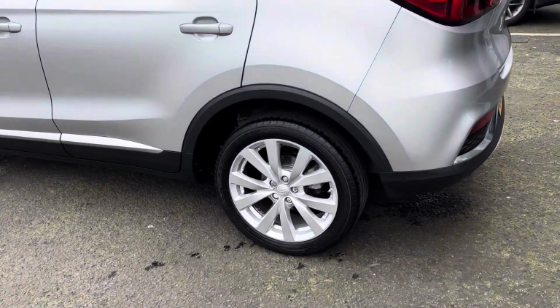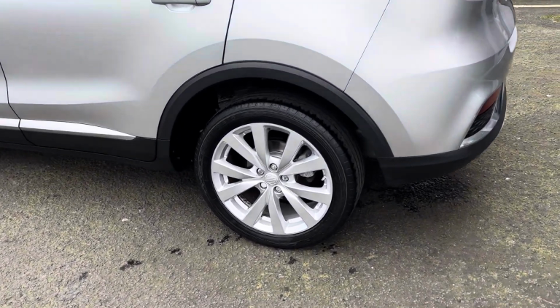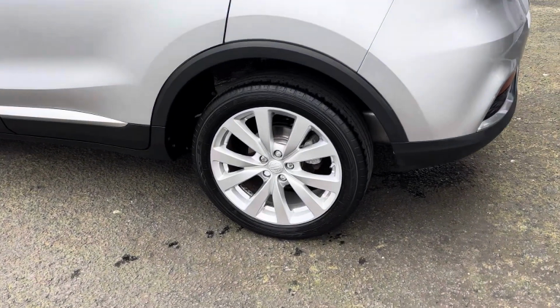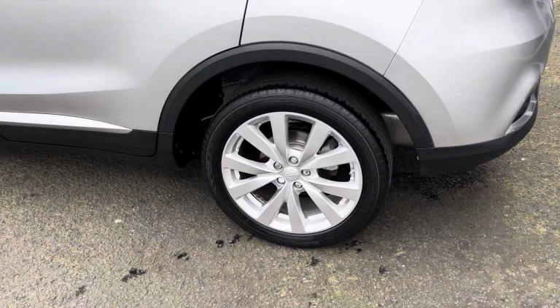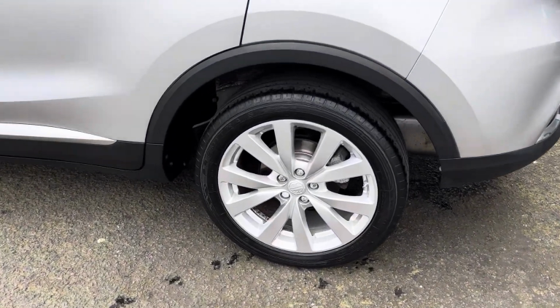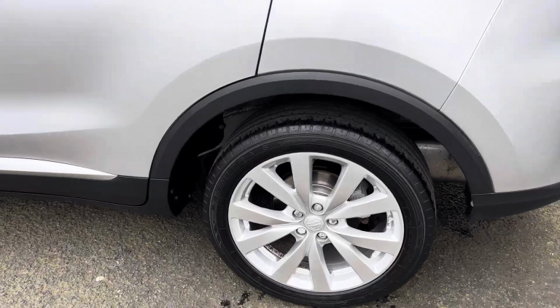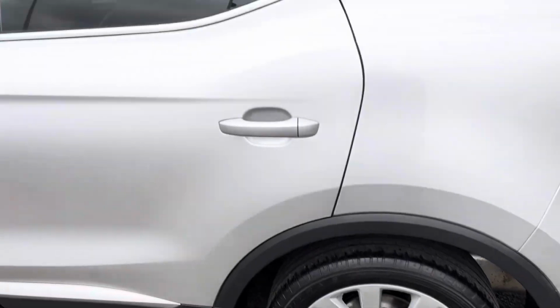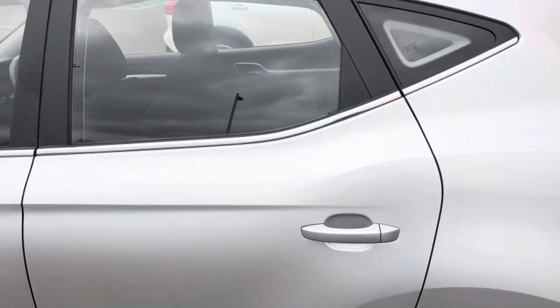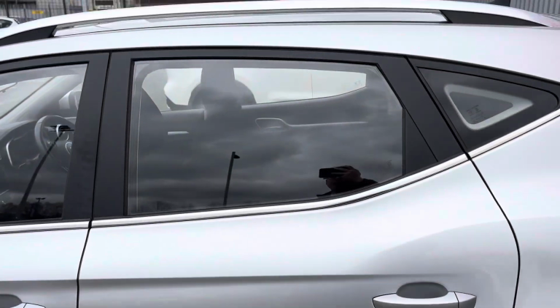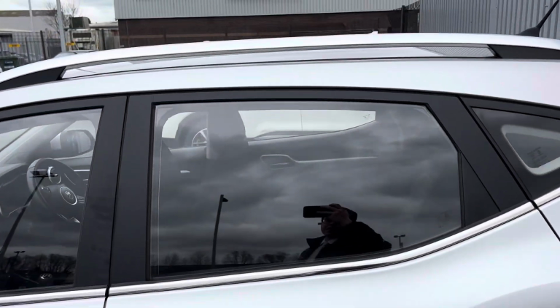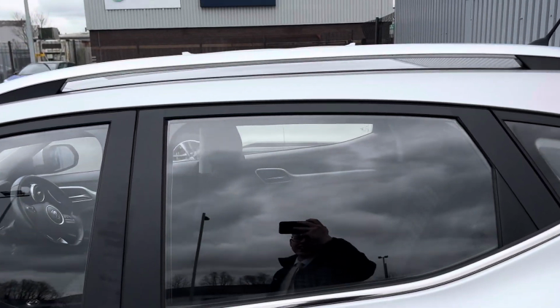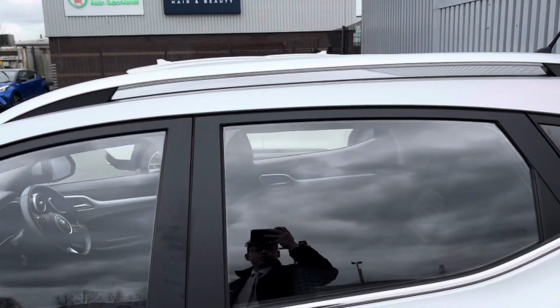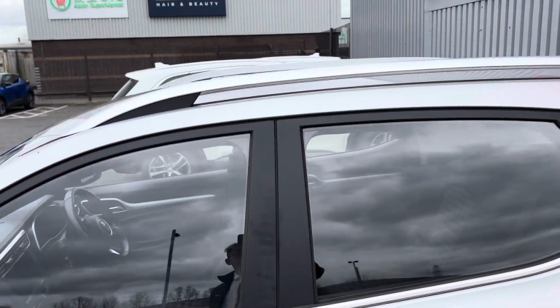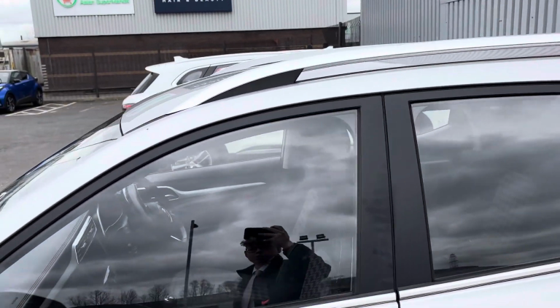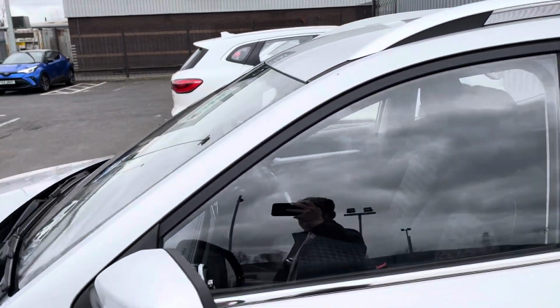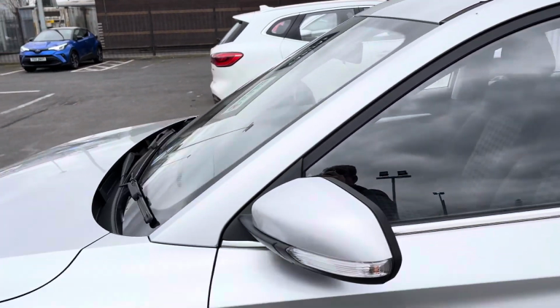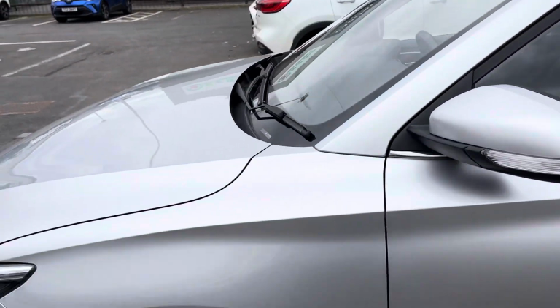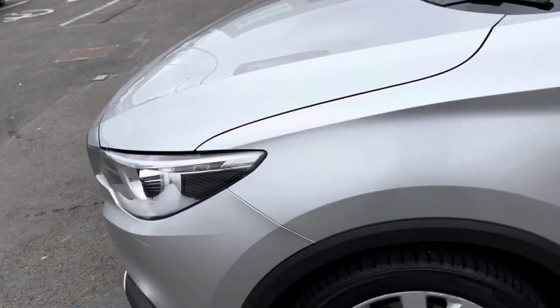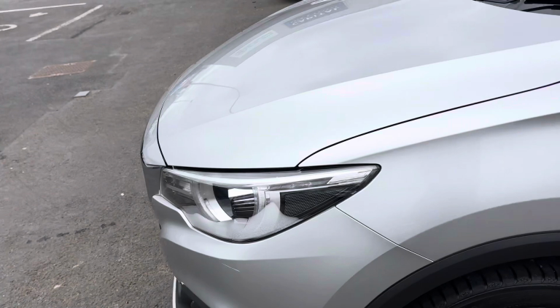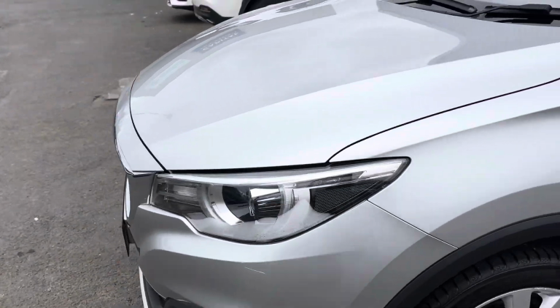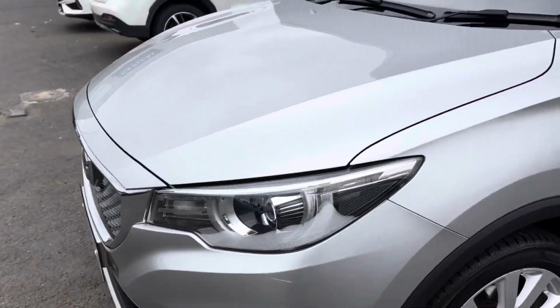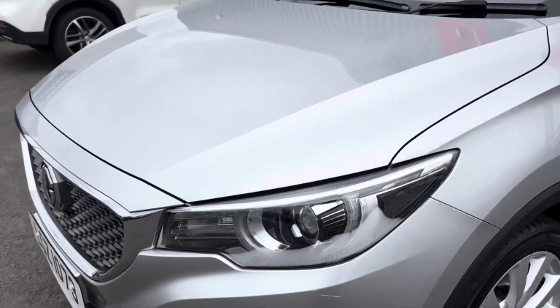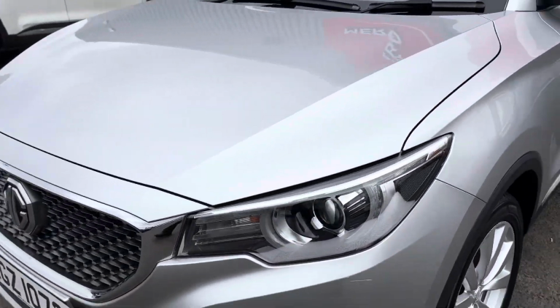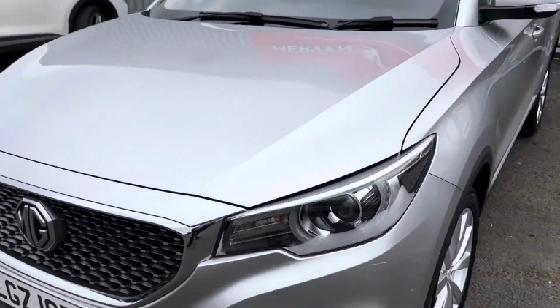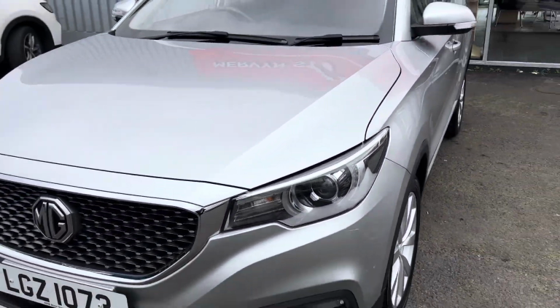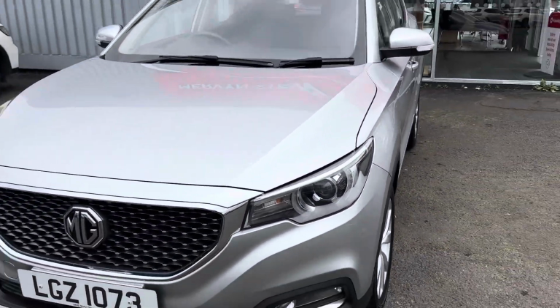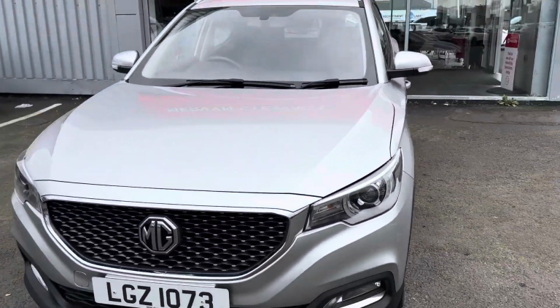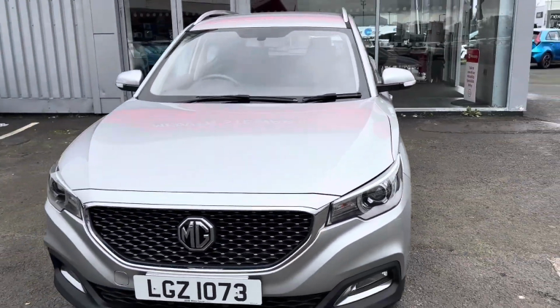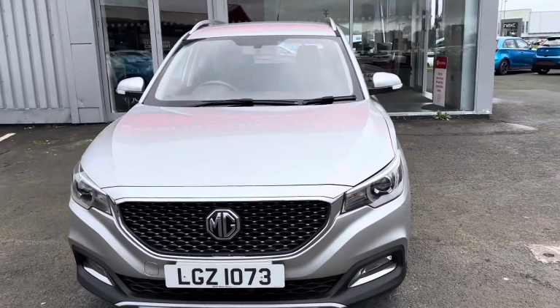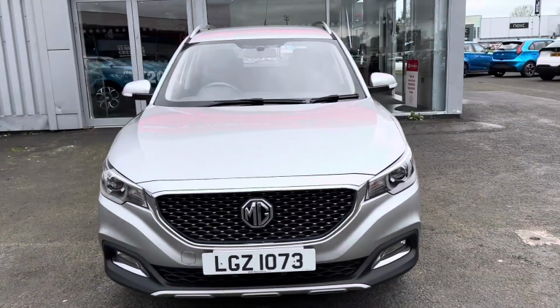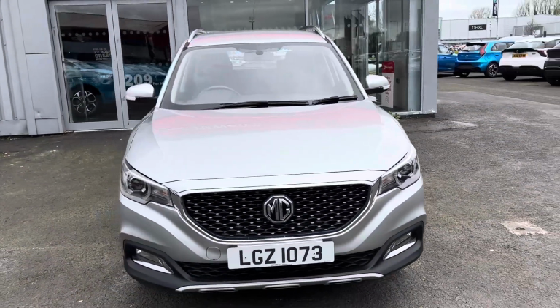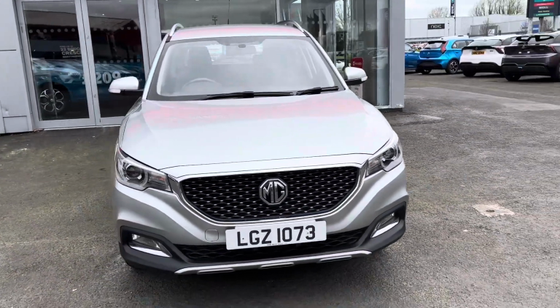In terms of what we have on the outside, we've got the 17-inch alloy wheels, we have the roof rack up at the top there, and as you can see it's in the lovely monument silver.